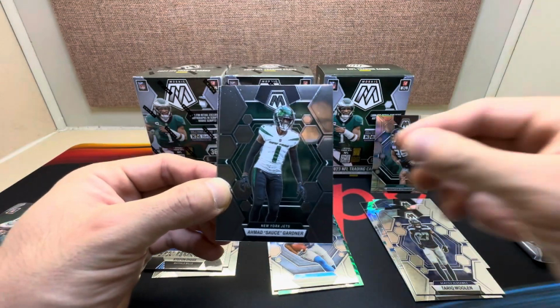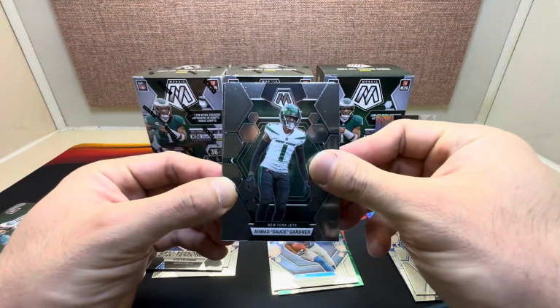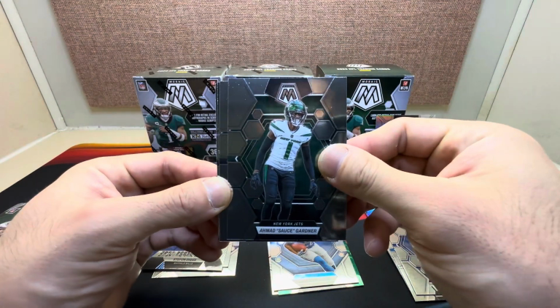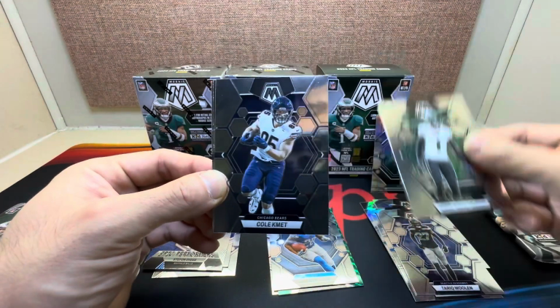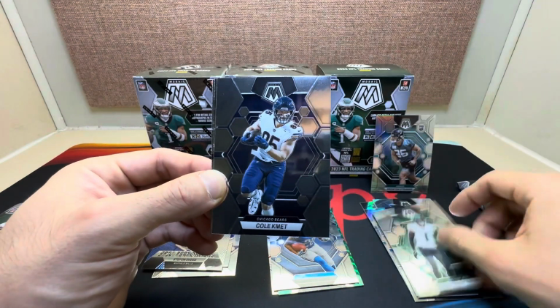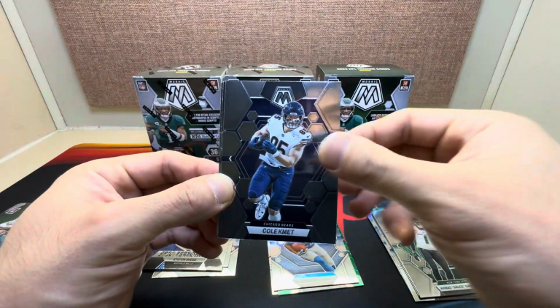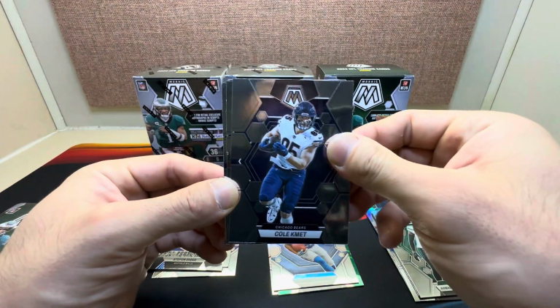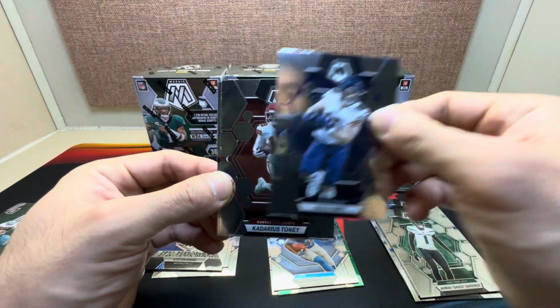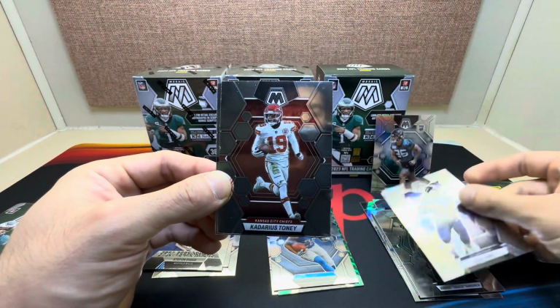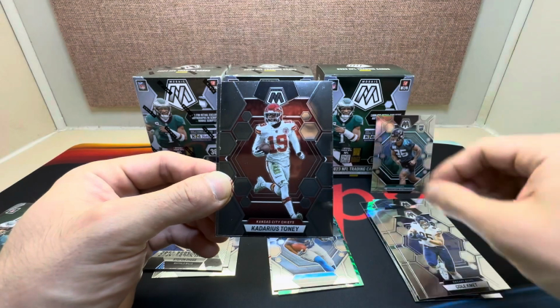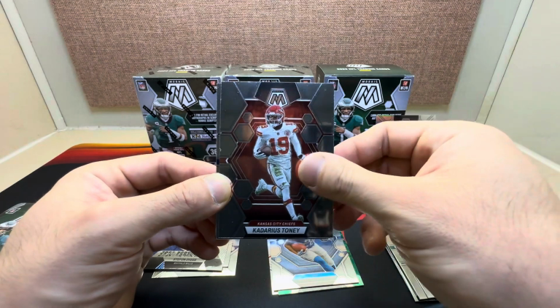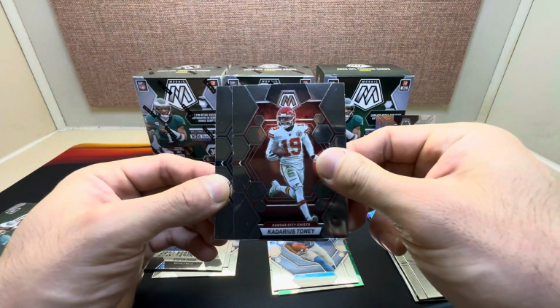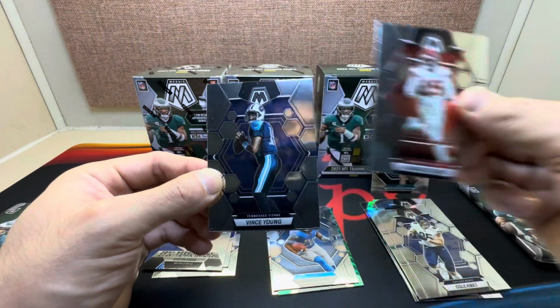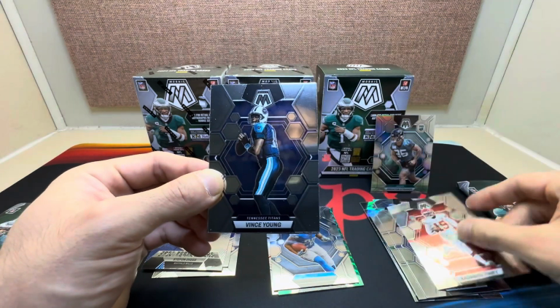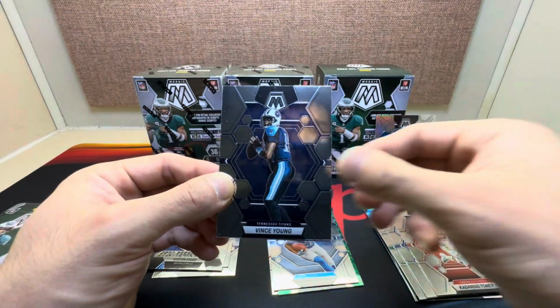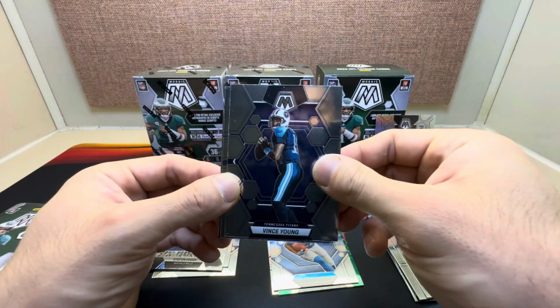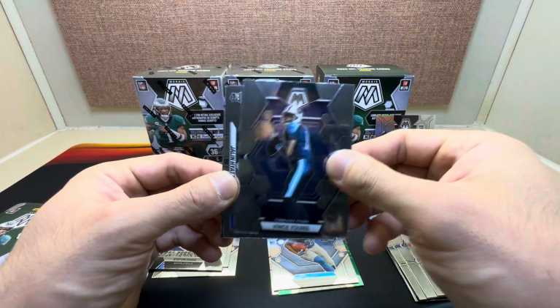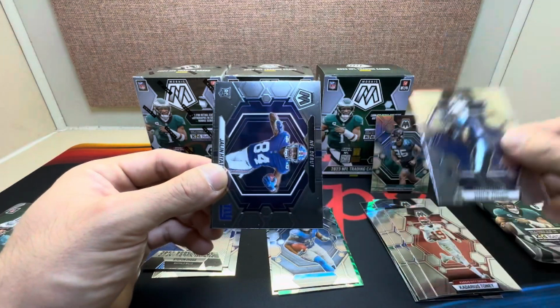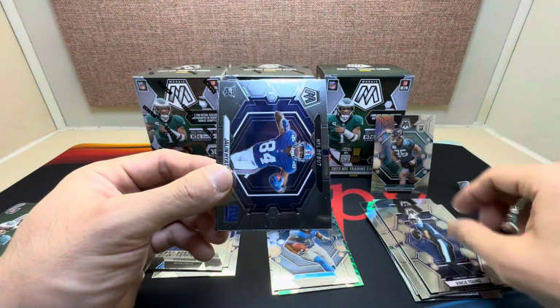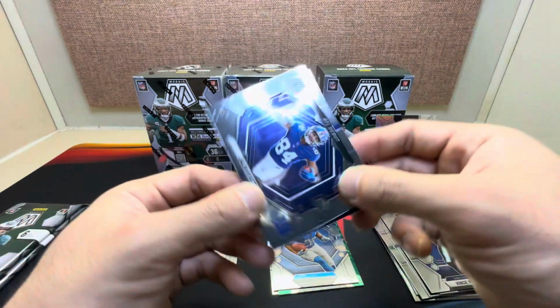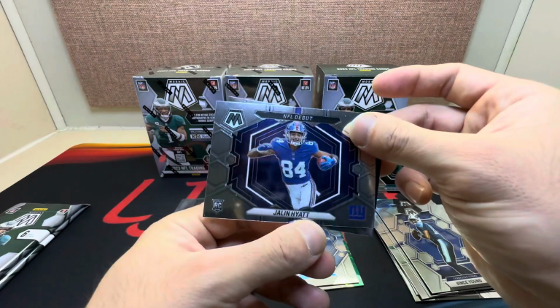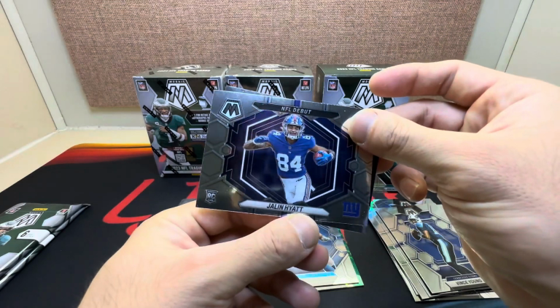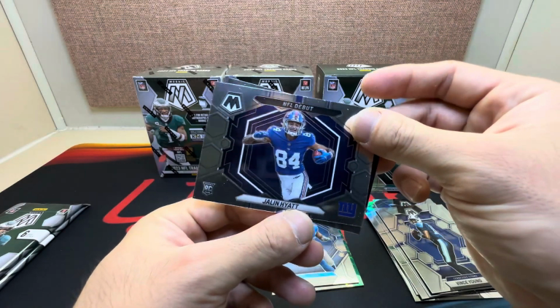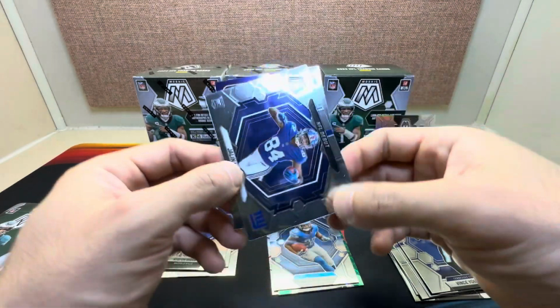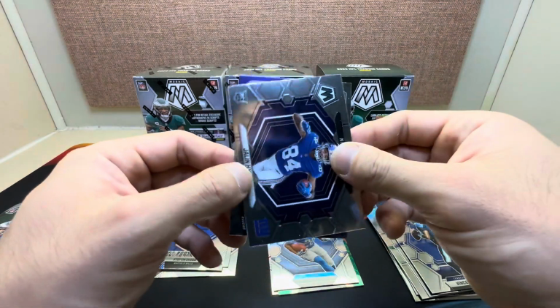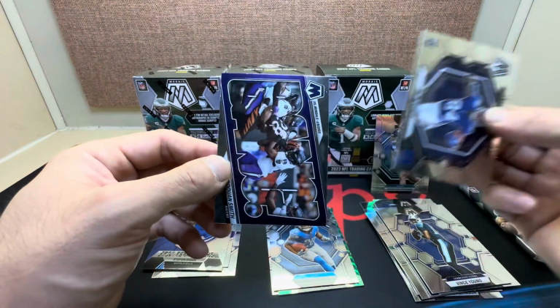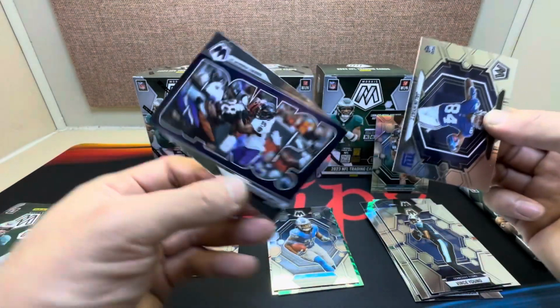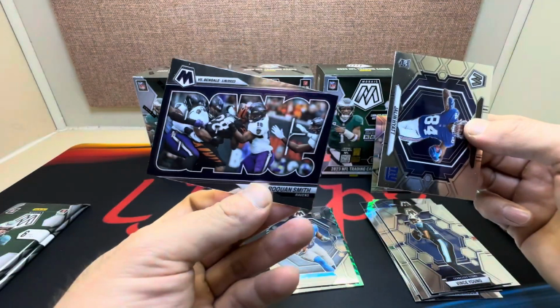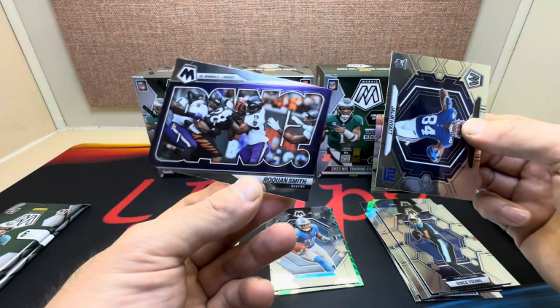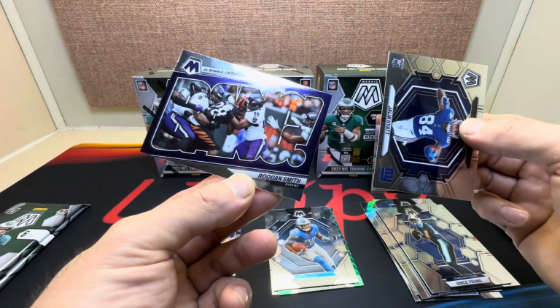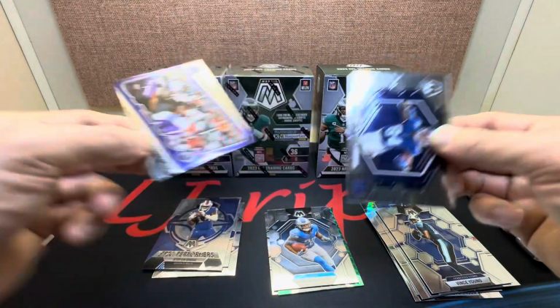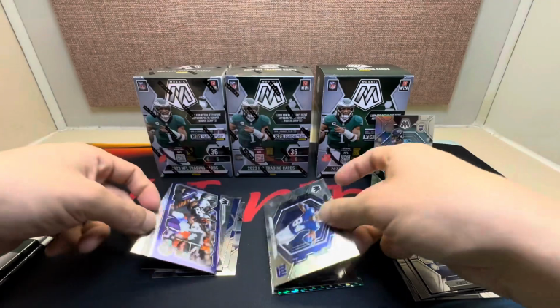Third pack: Sauce Gardner, Cole Kmet, Darius Tony, Dins Young, nice NFL Debut of Jalen Hyatt on the base, and behind him a base Roquan Smith.